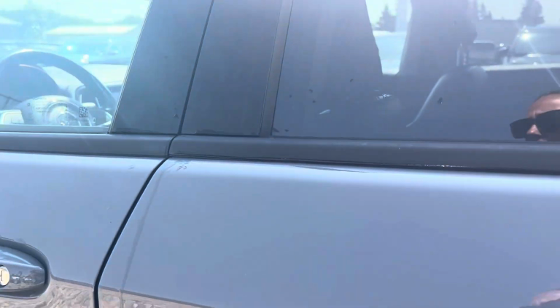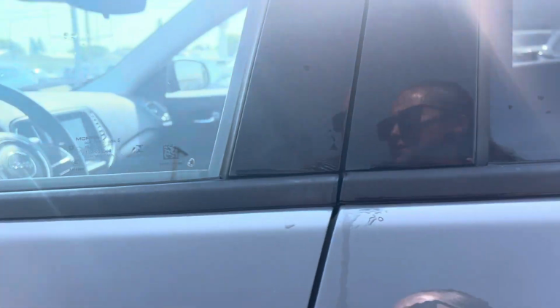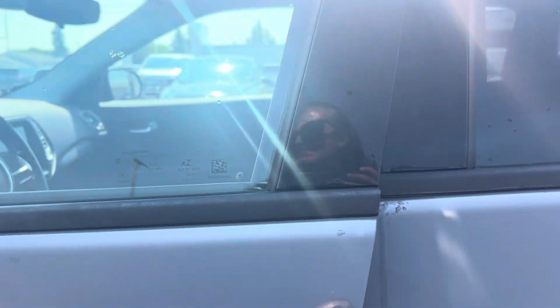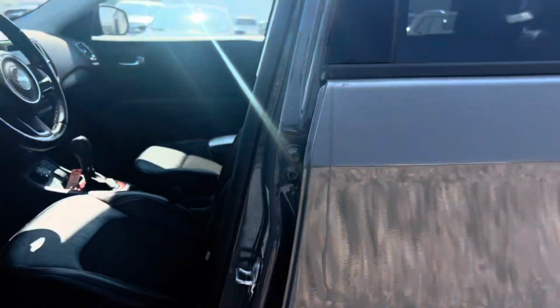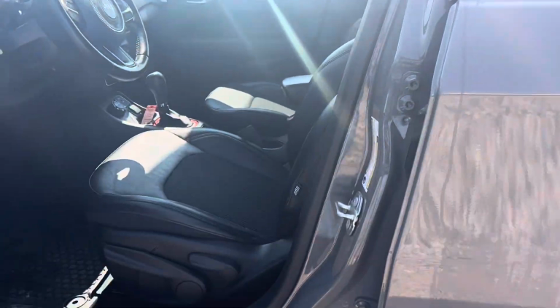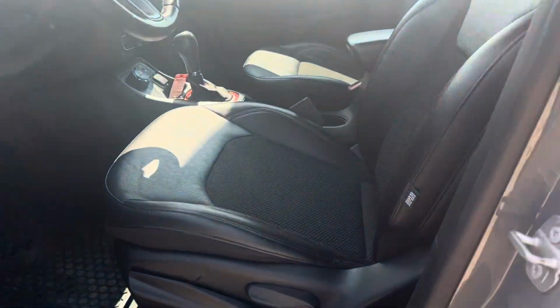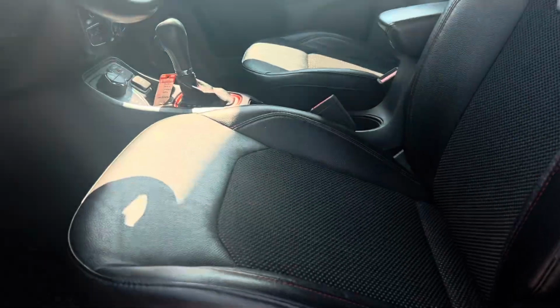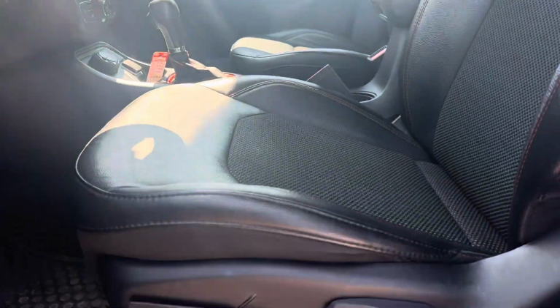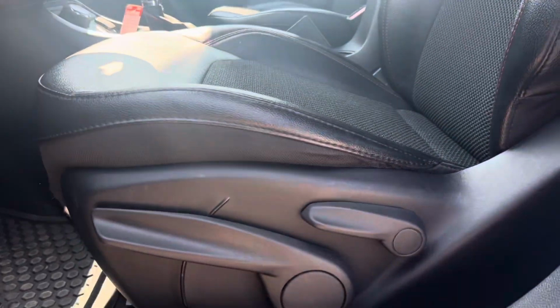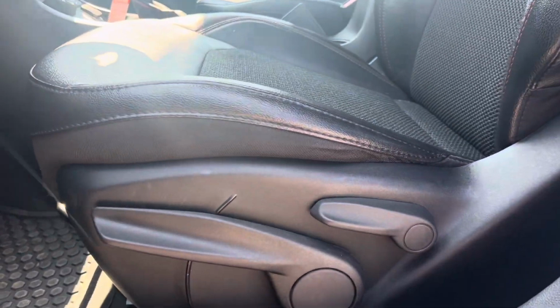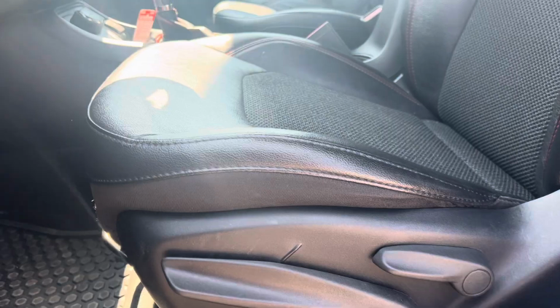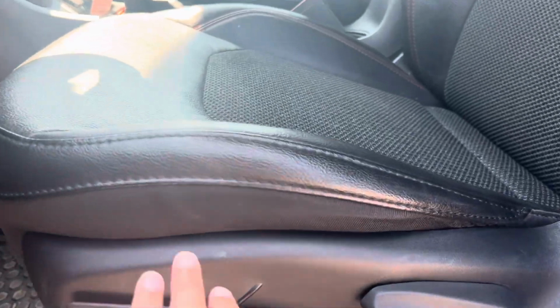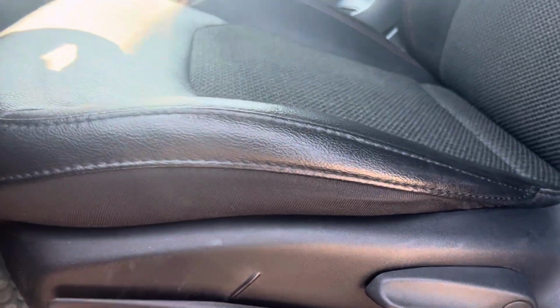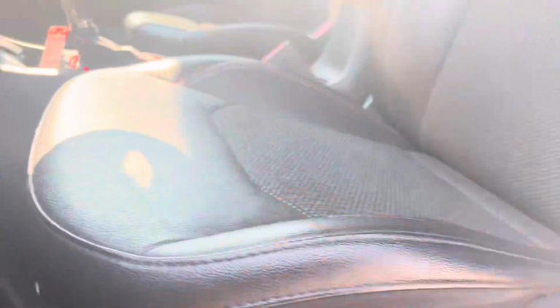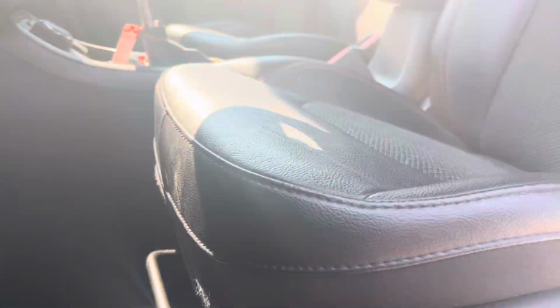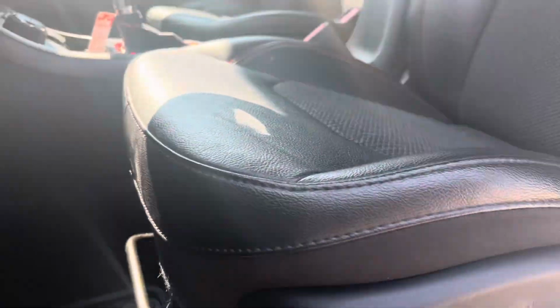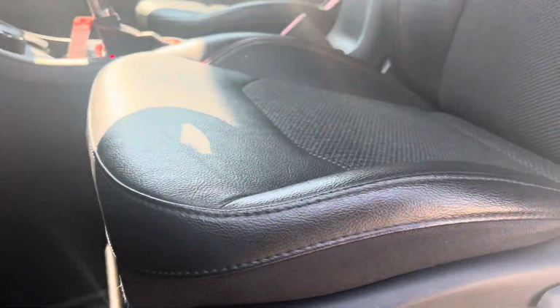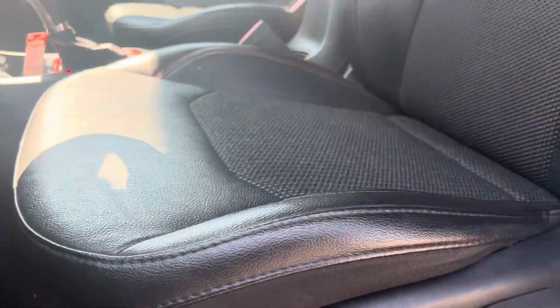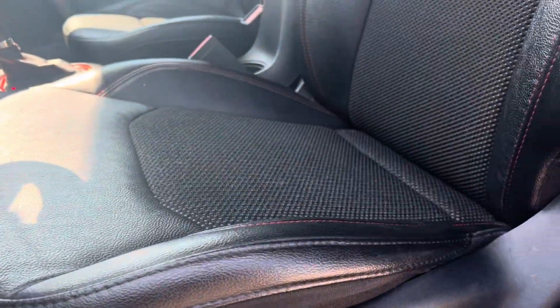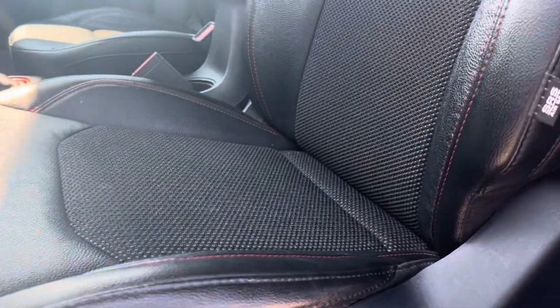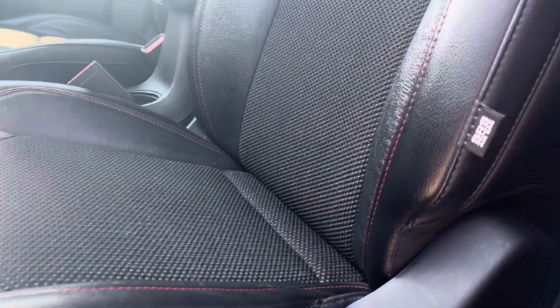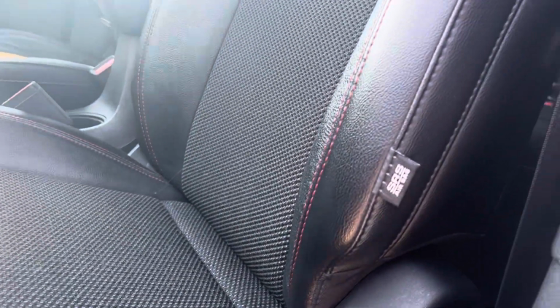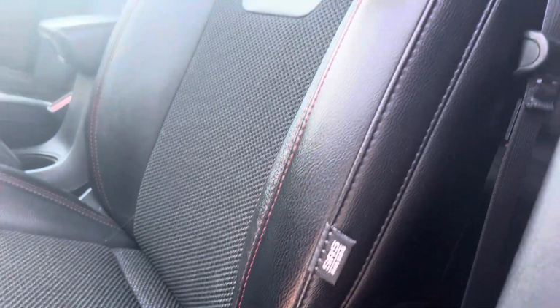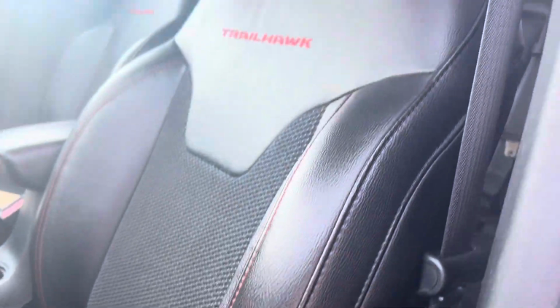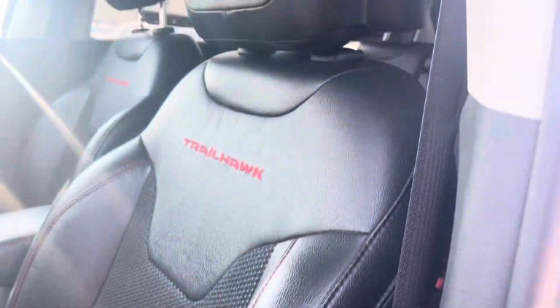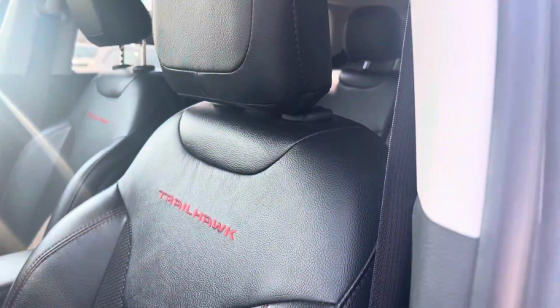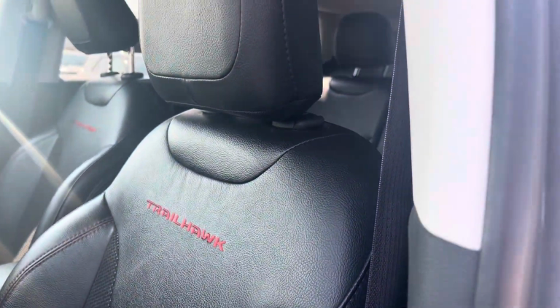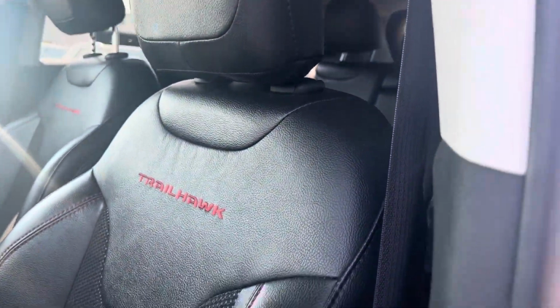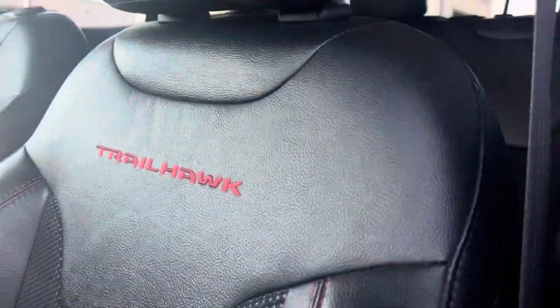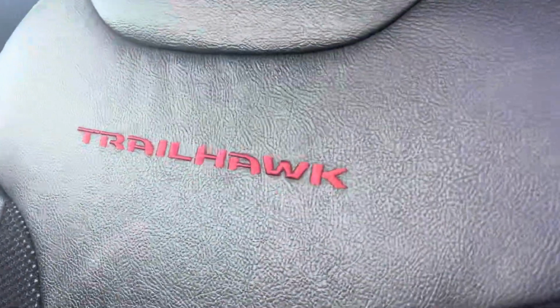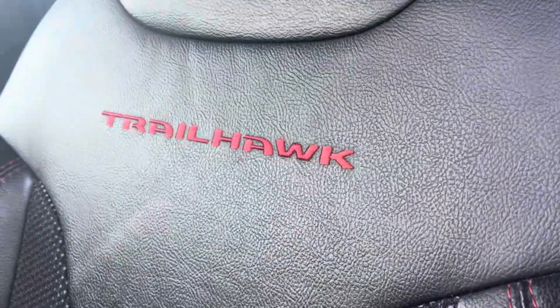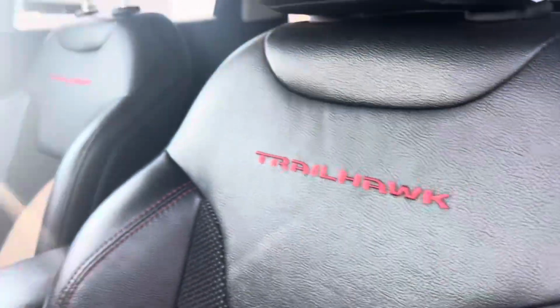Coming up to the front, we've got our driver's seat here. It is manual, but I do also like to do a close-up on the driver's seat as that's where you're going to get the most wear and tear — and it is in excellent condition. Got the Trail Hawk badge on there.